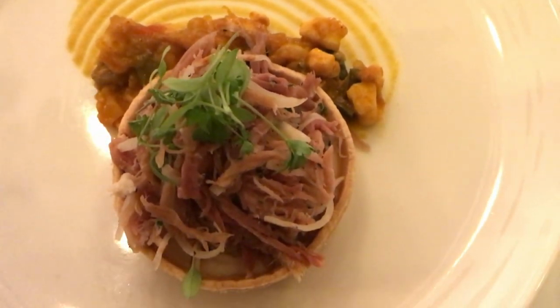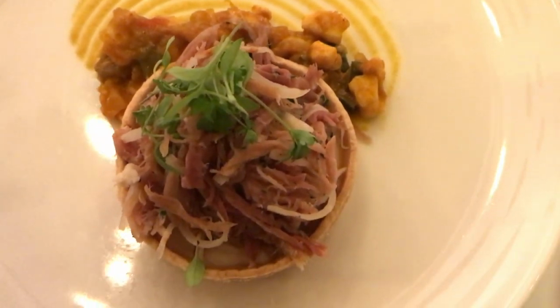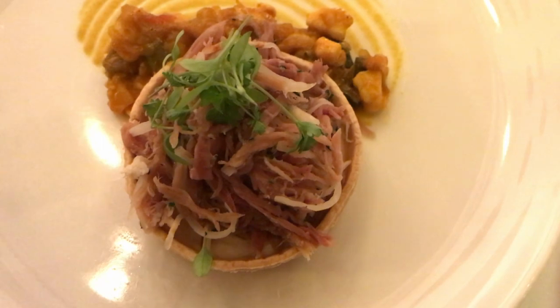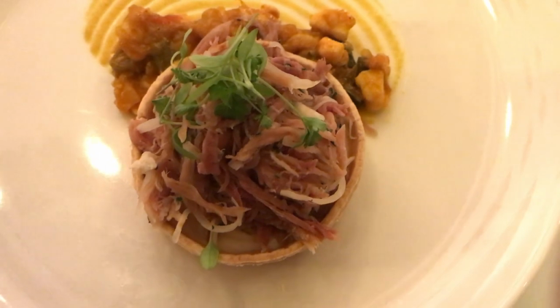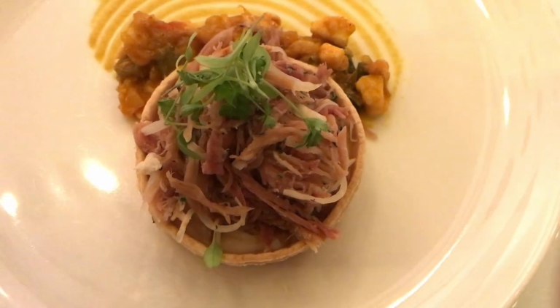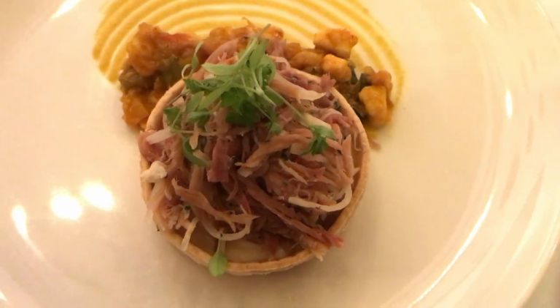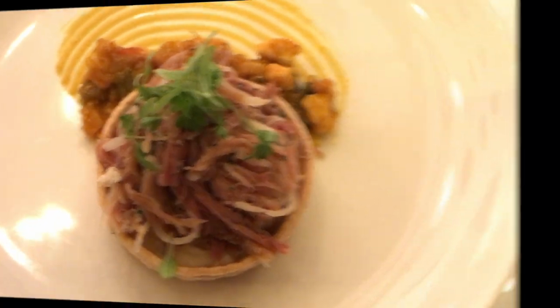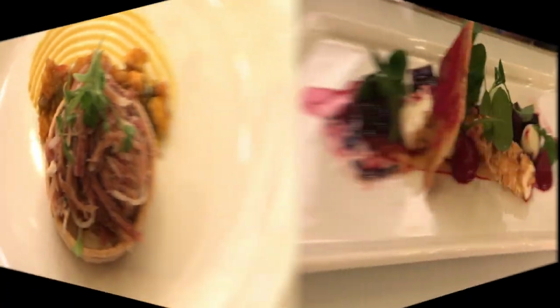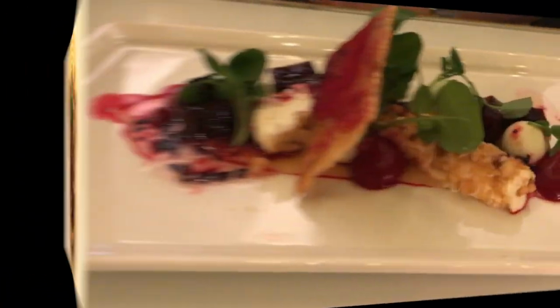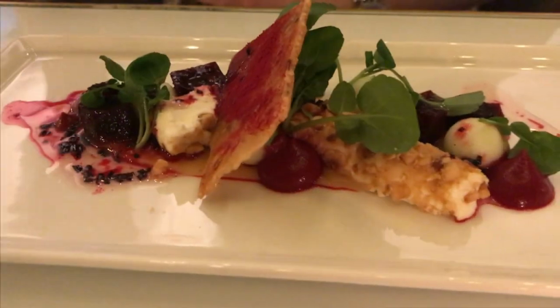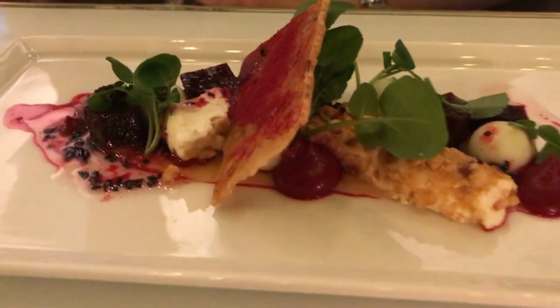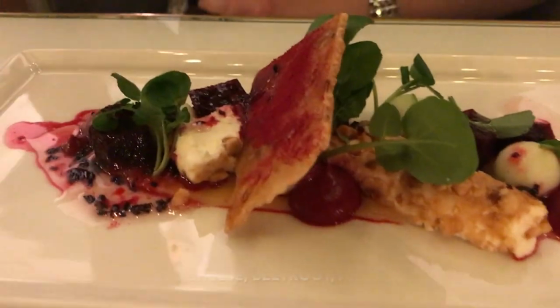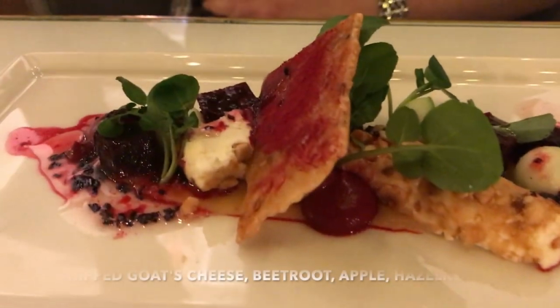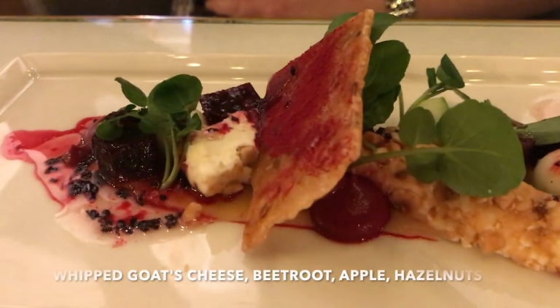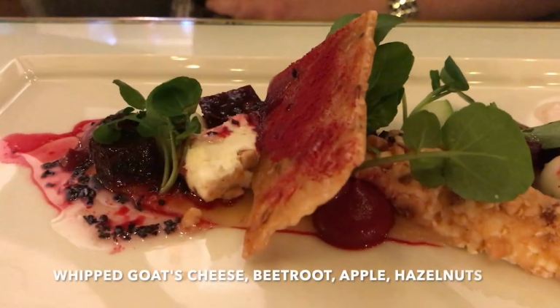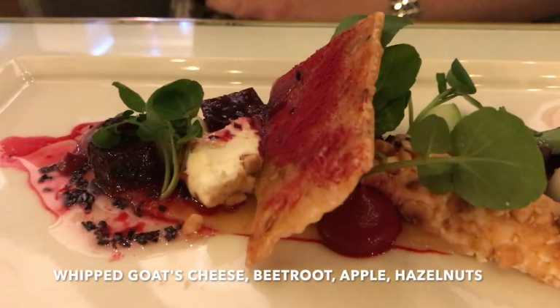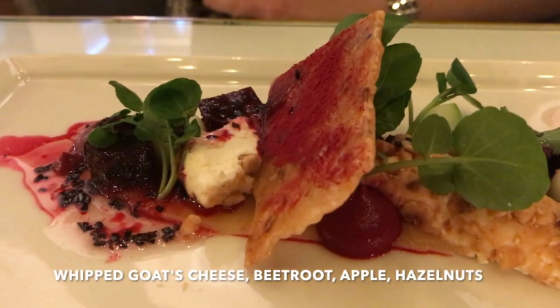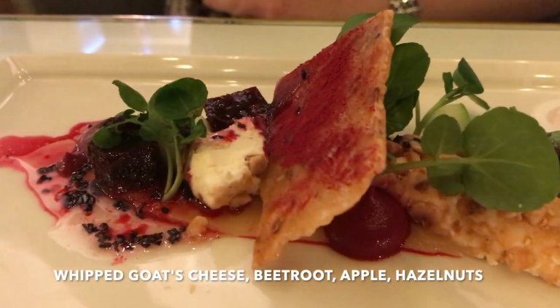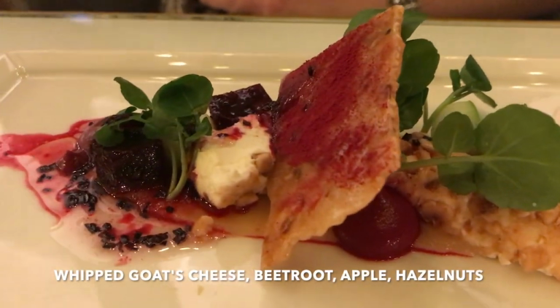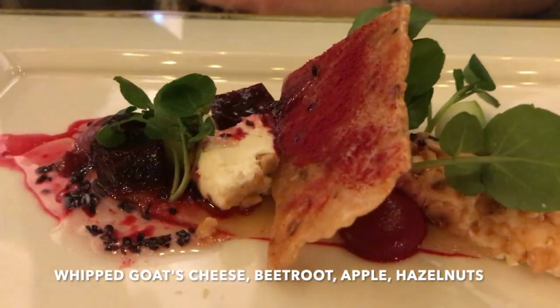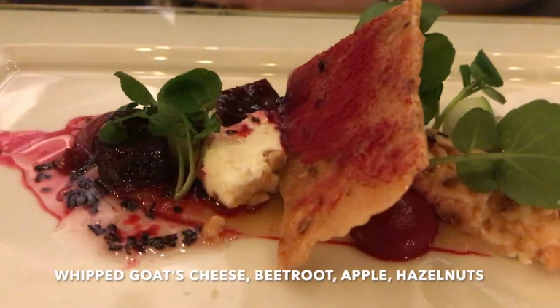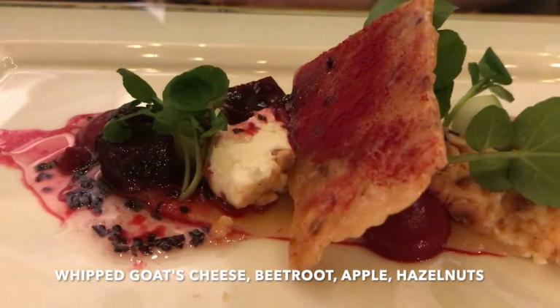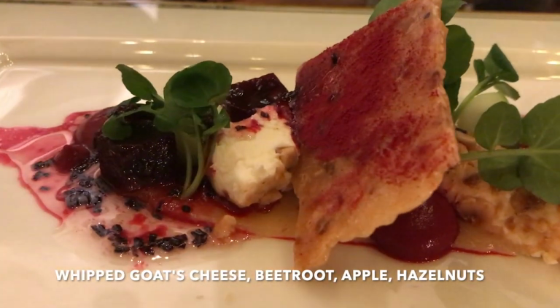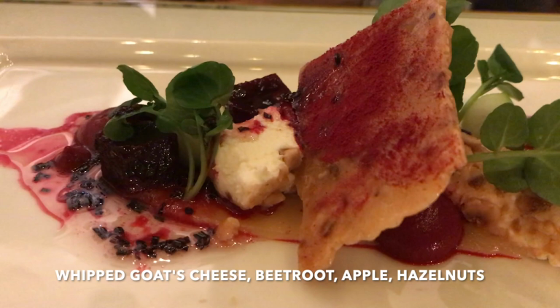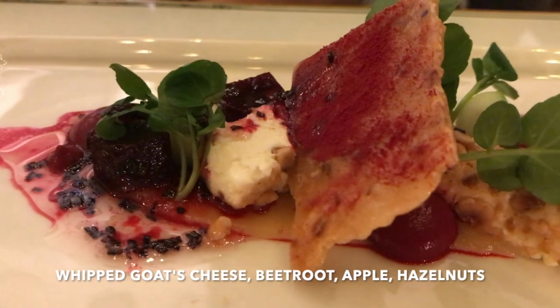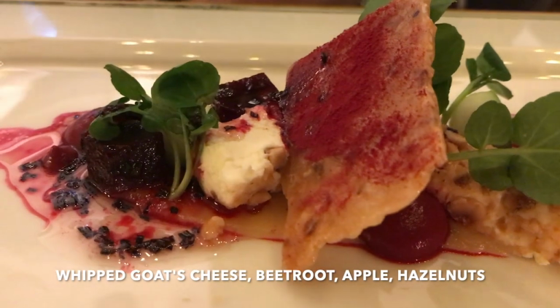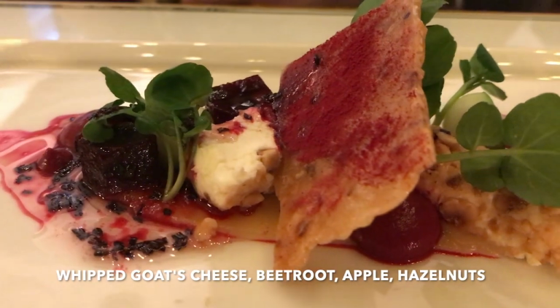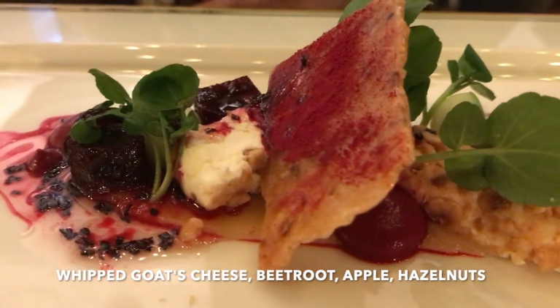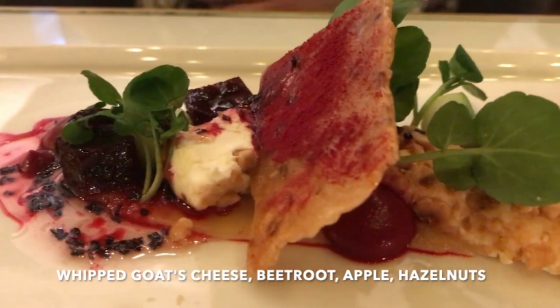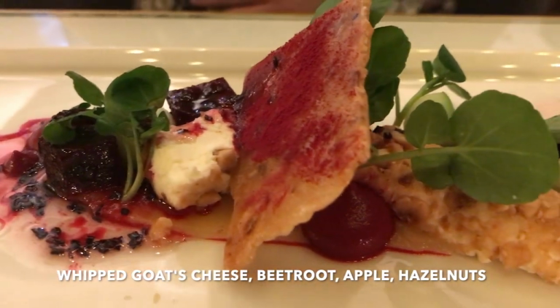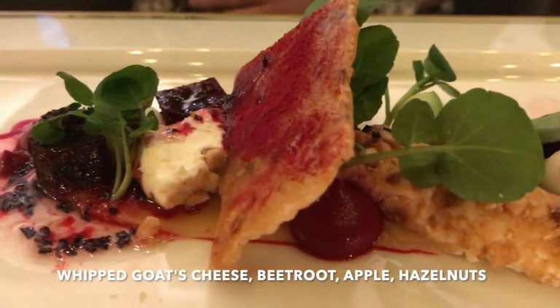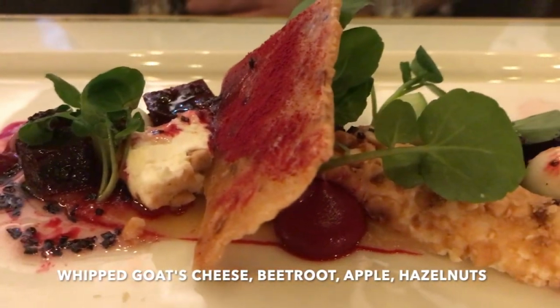For Janet's starter, we have whipped goat's cheese, beetroot, apple and hazelnuts.